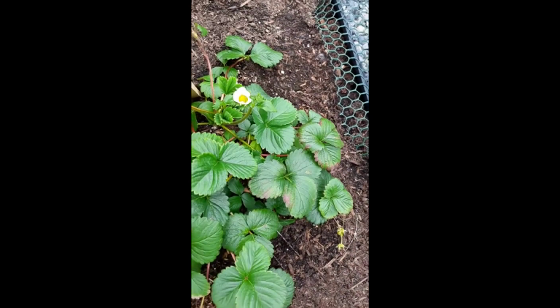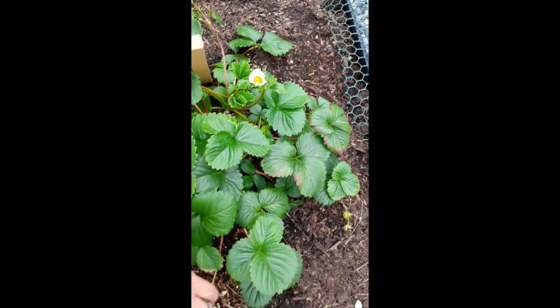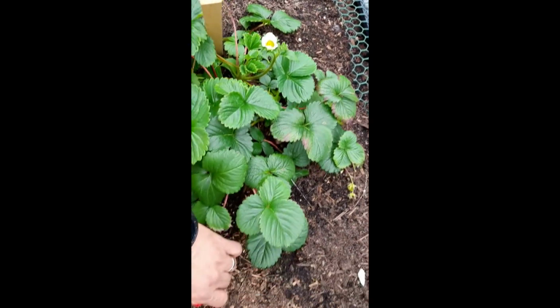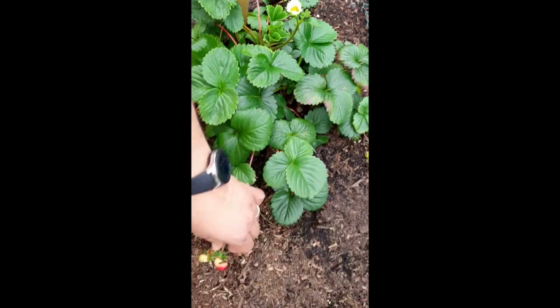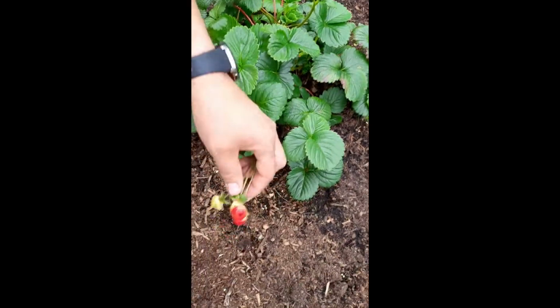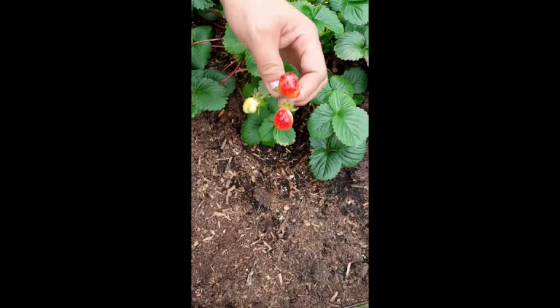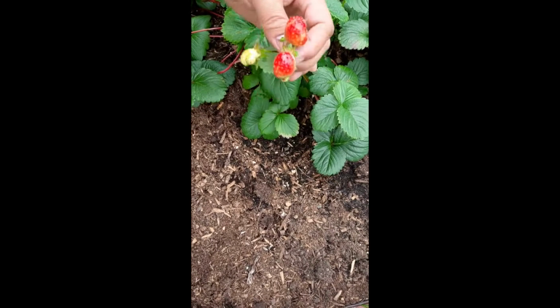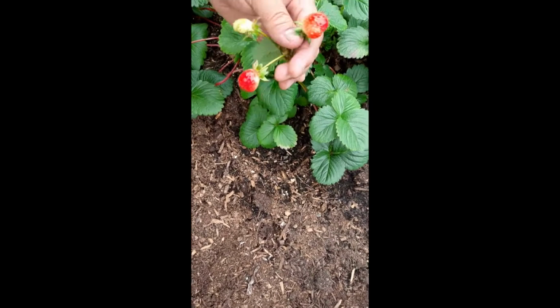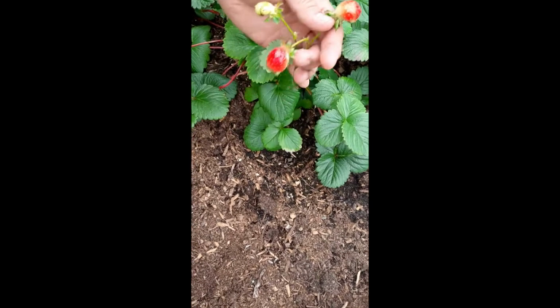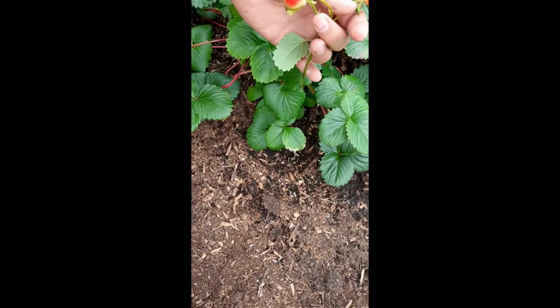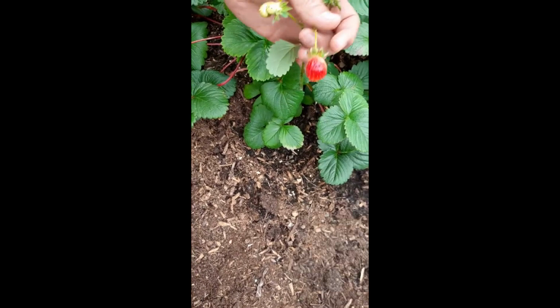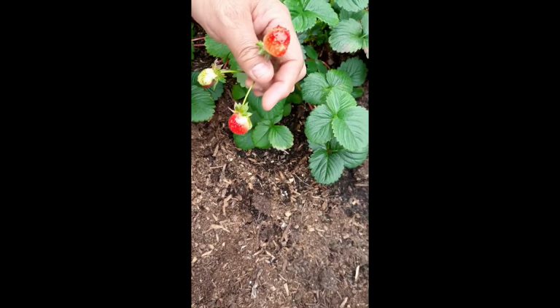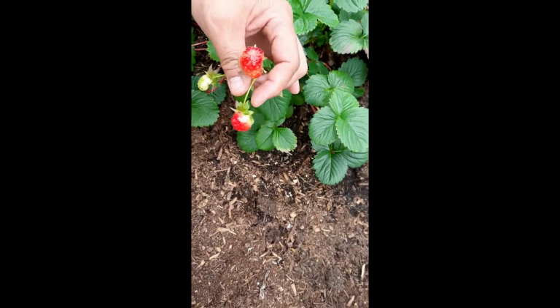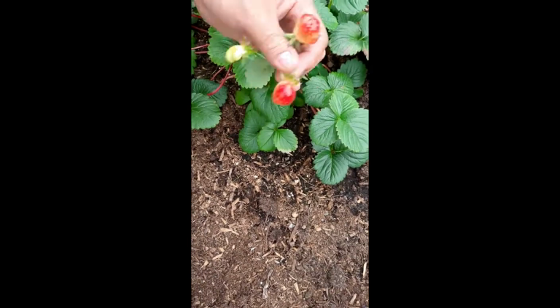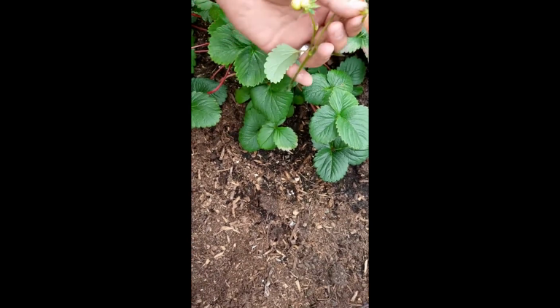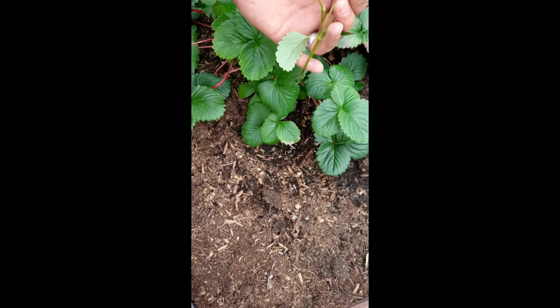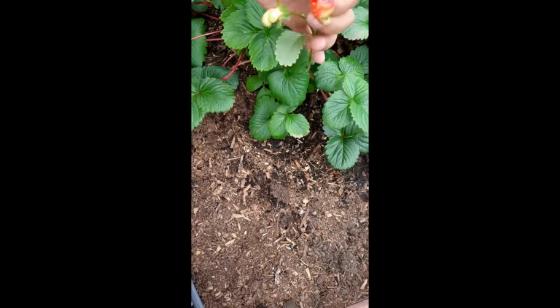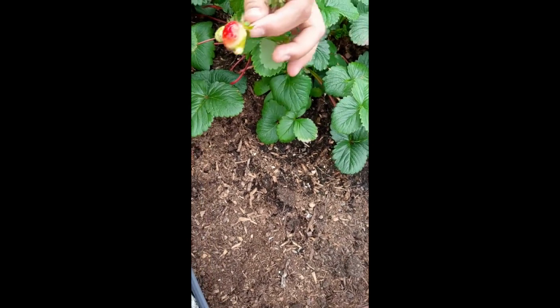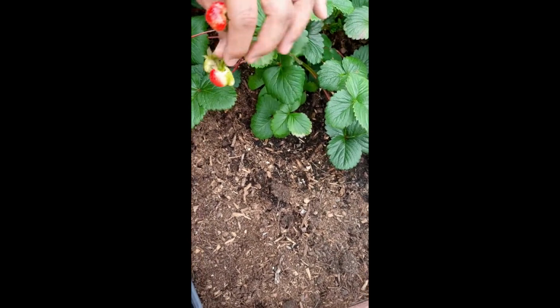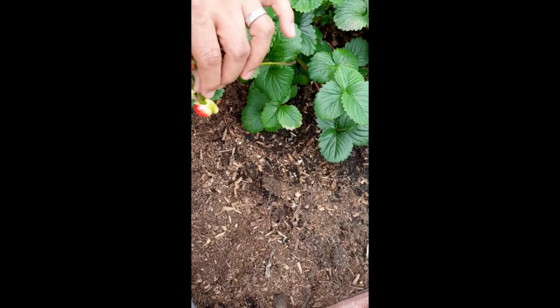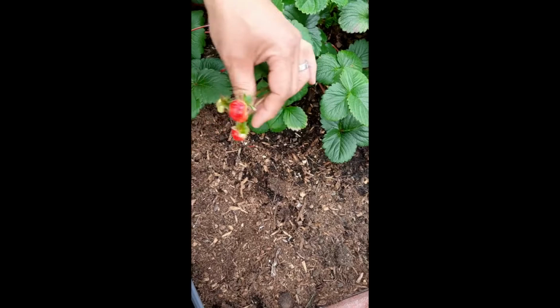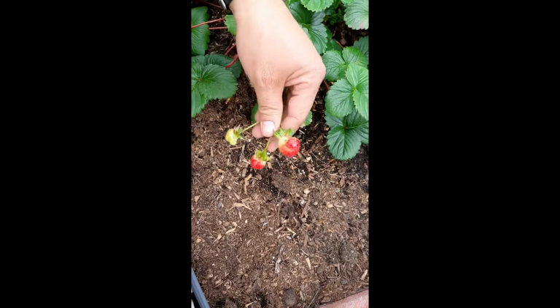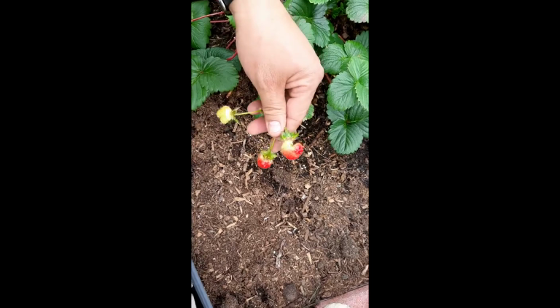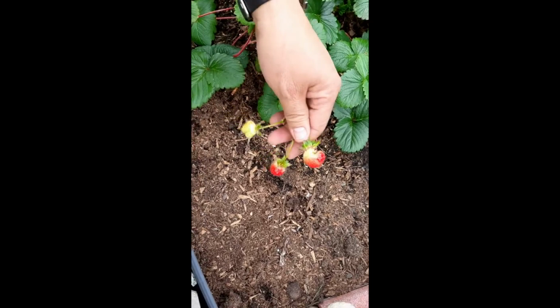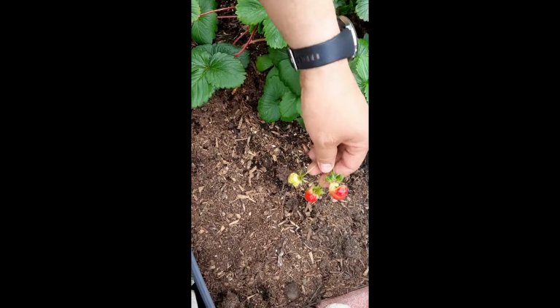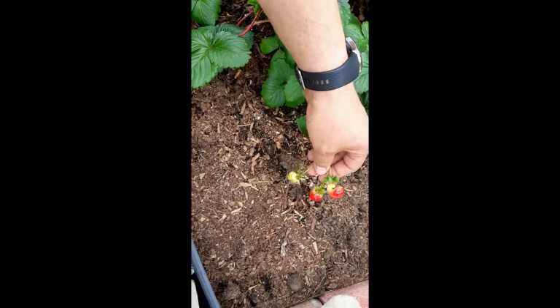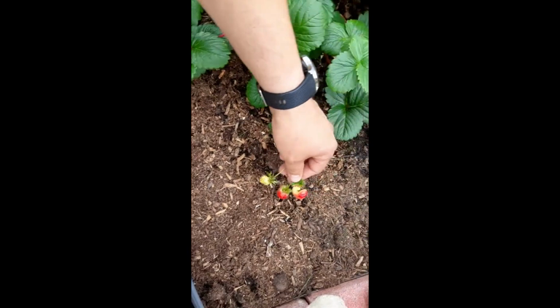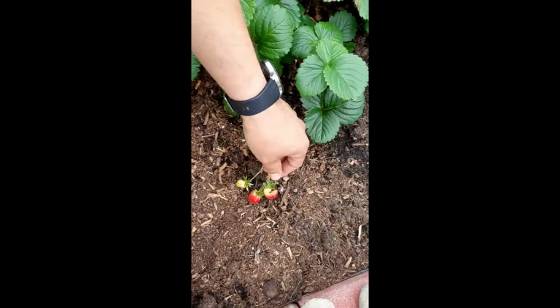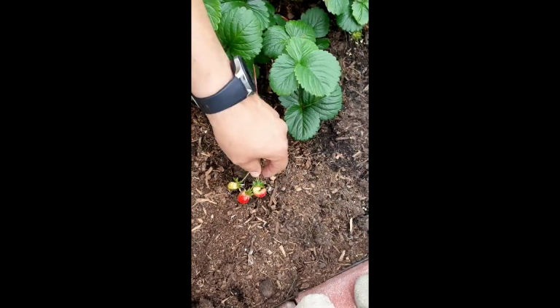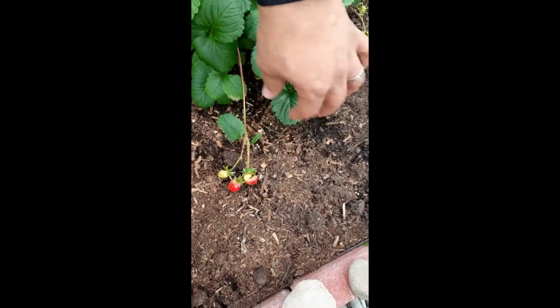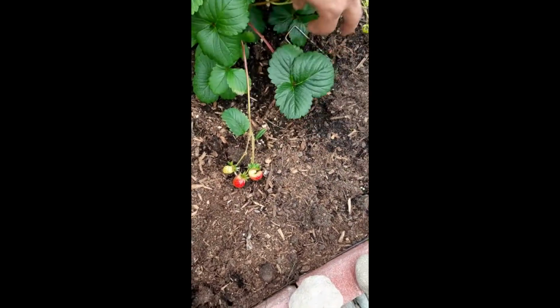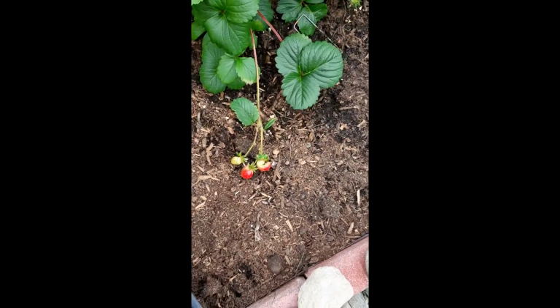And we have these two over here which I knew would be just about ready. I think we shall give them one more day — they're still quite white at the top.